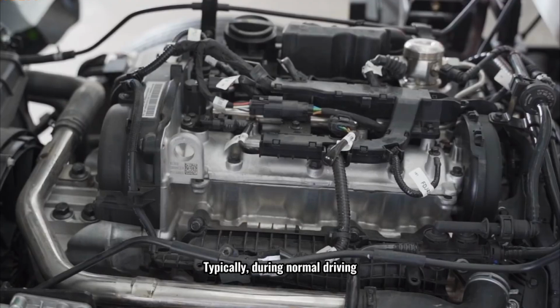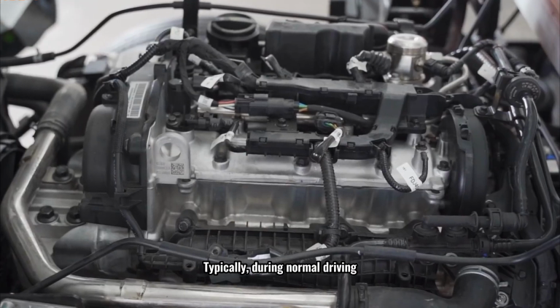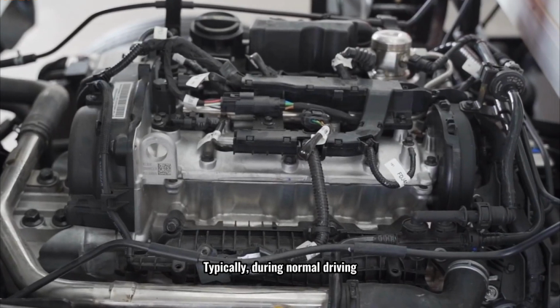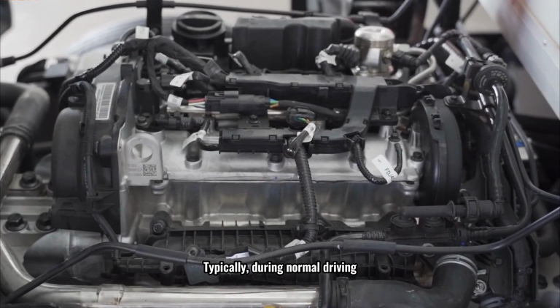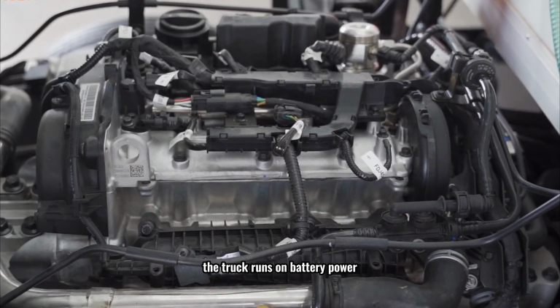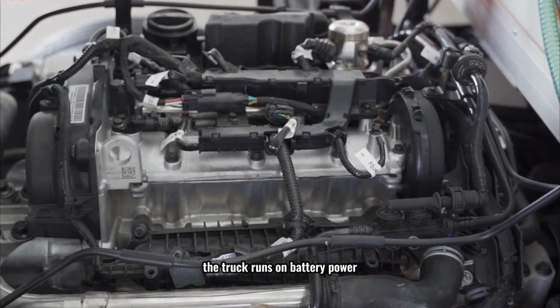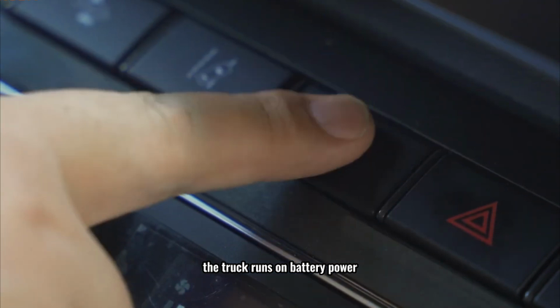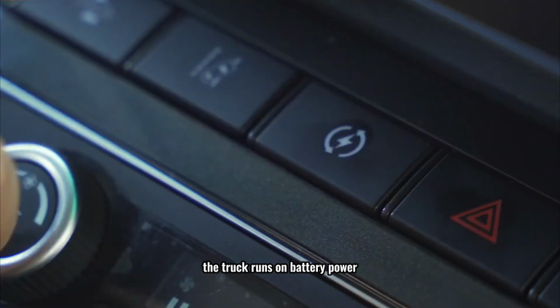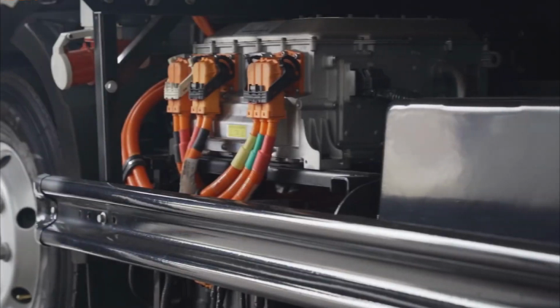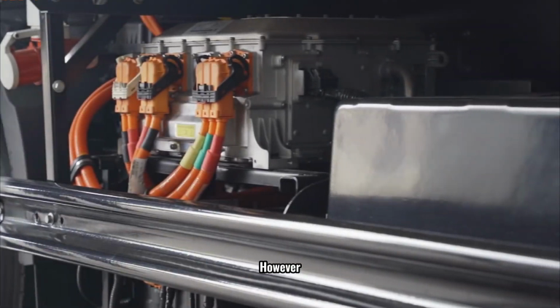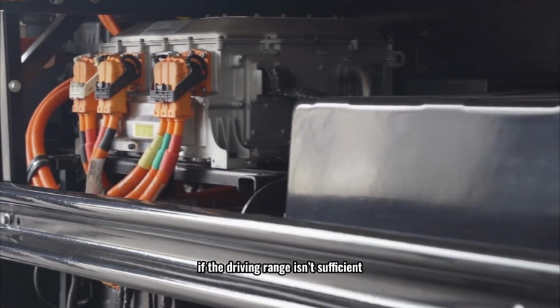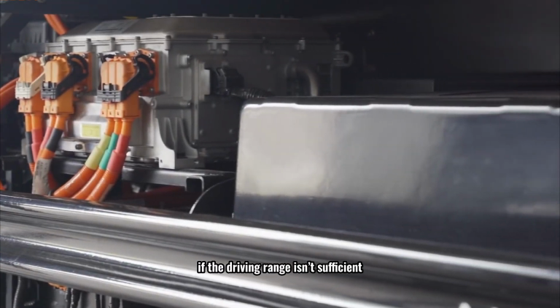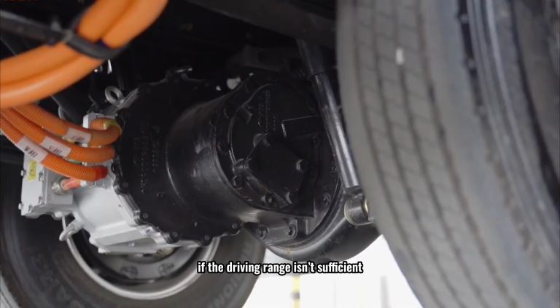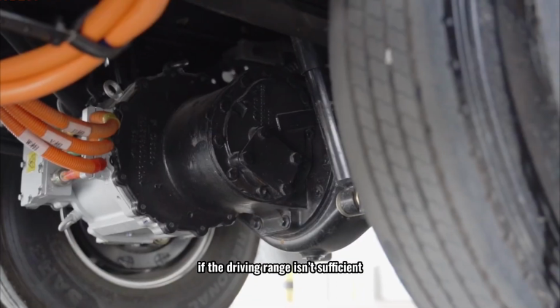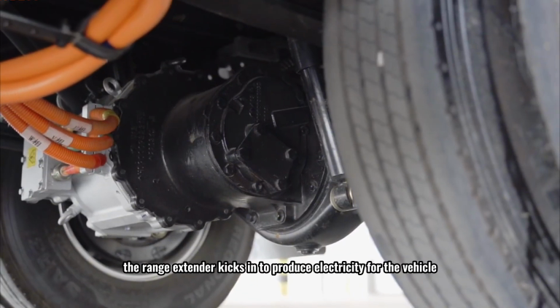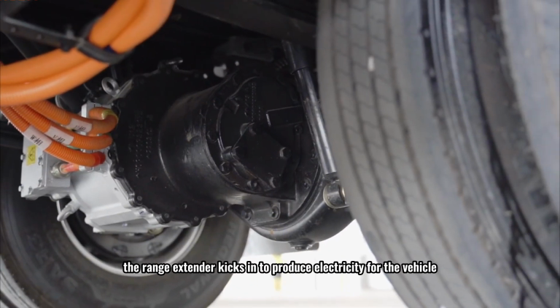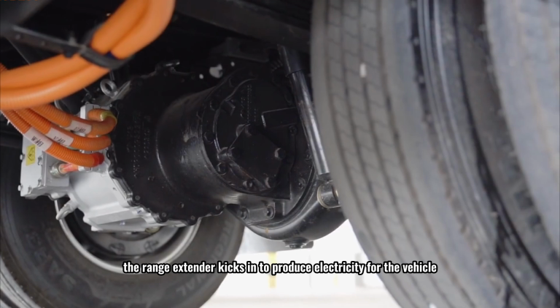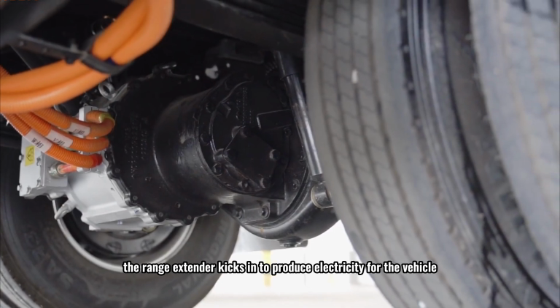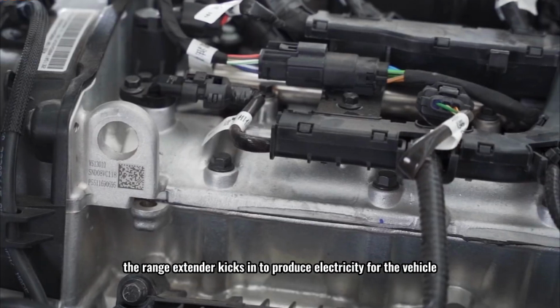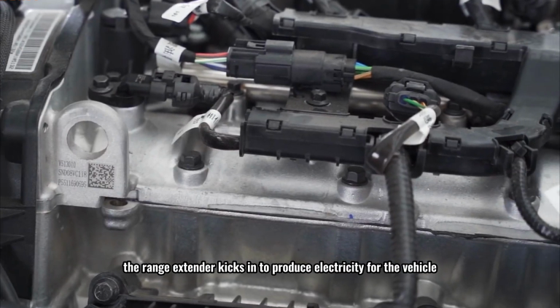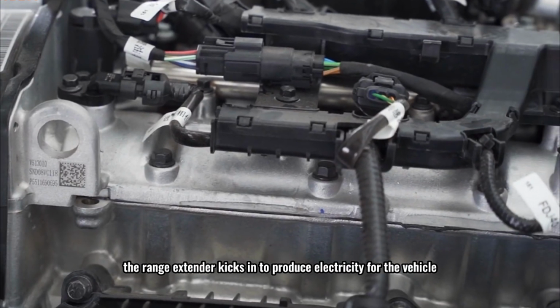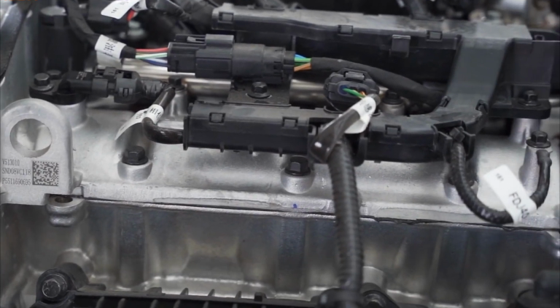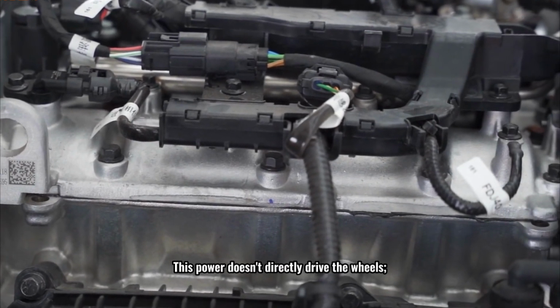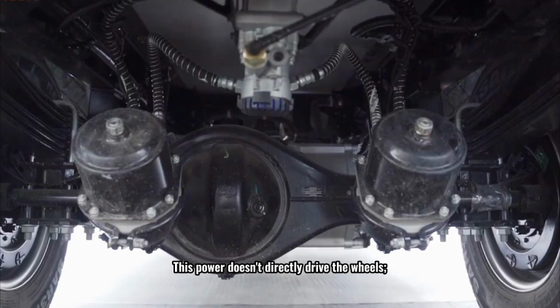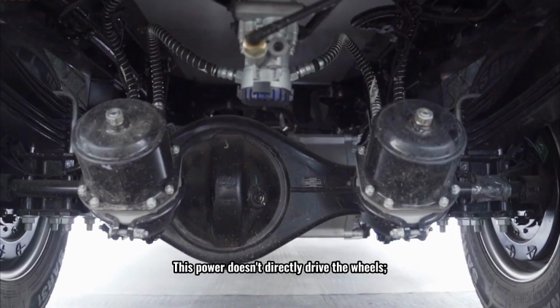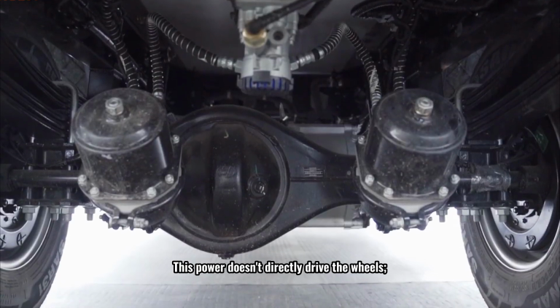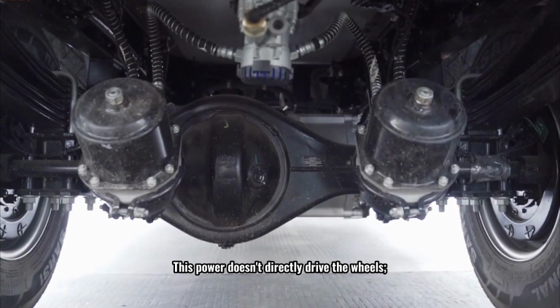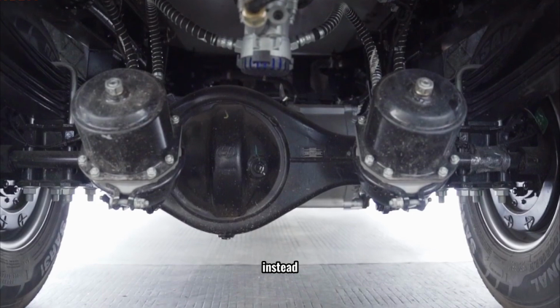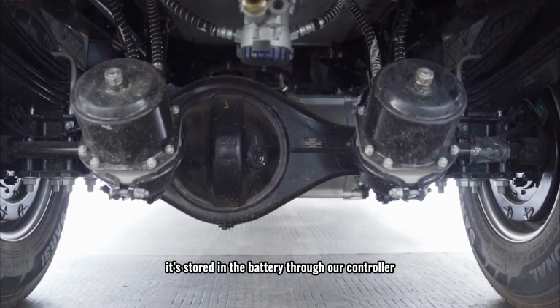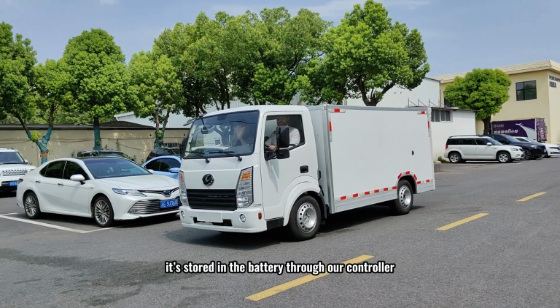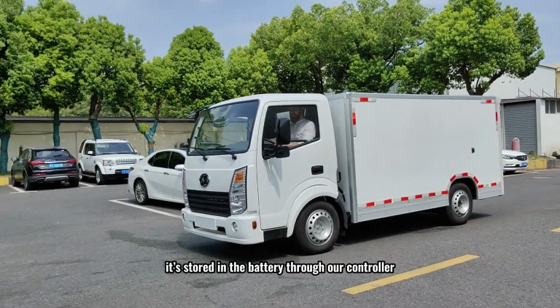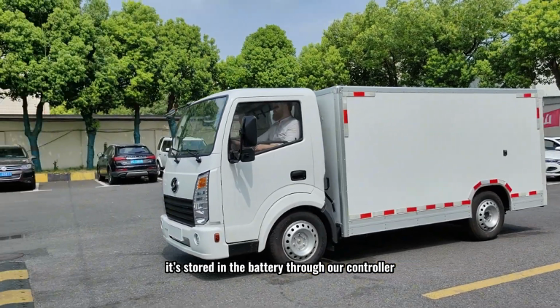Typically, during normal driving, the truck runs on battery power. However, if the driving range isn't sufficient, the range extender kicks in to produce electricity for the vehicle. This power doesn't directly drive the wheels; instead, it's stored in the battery through our controller.